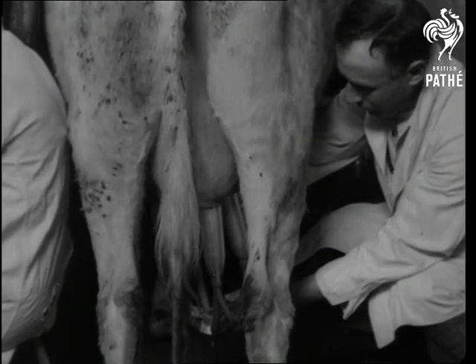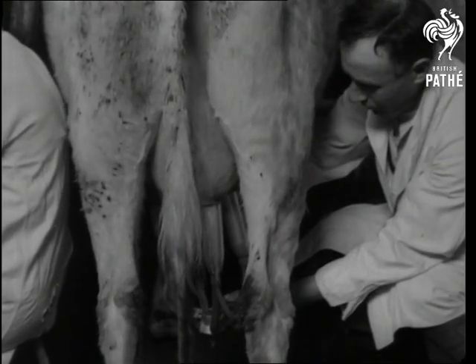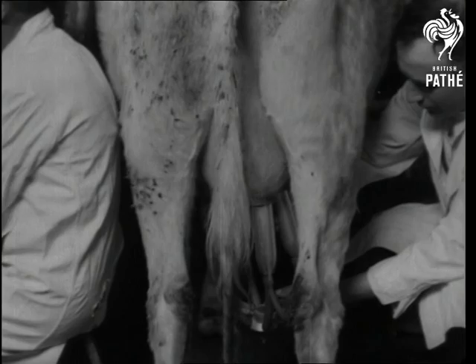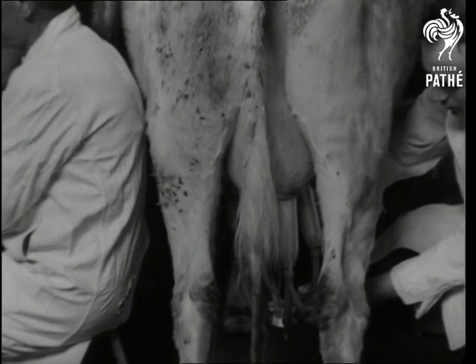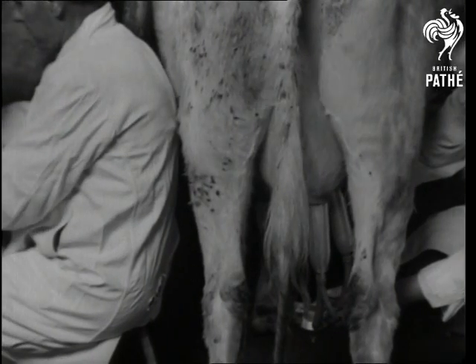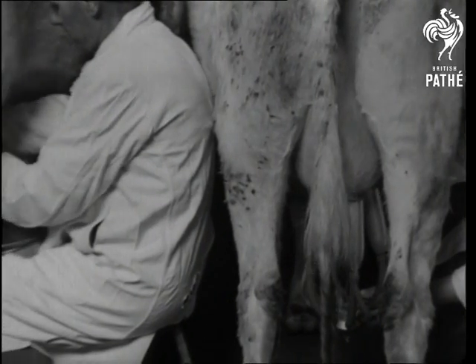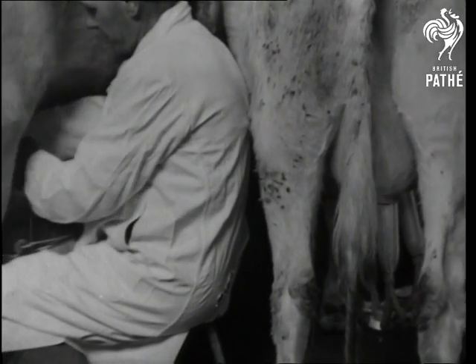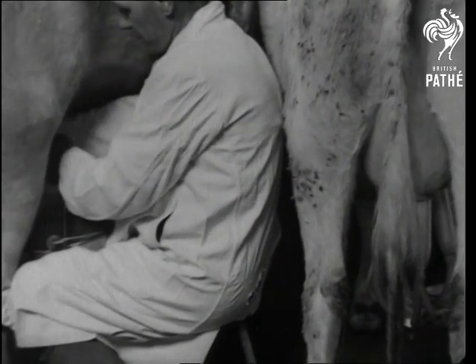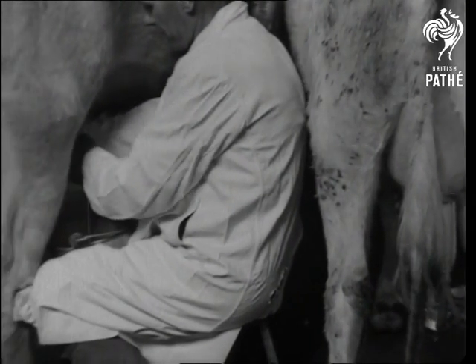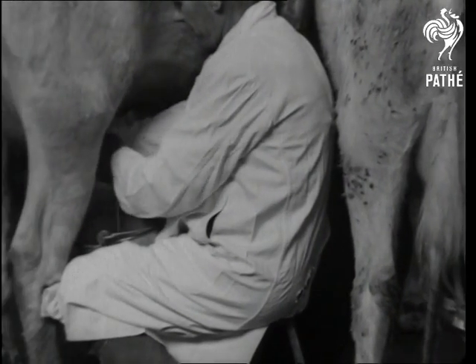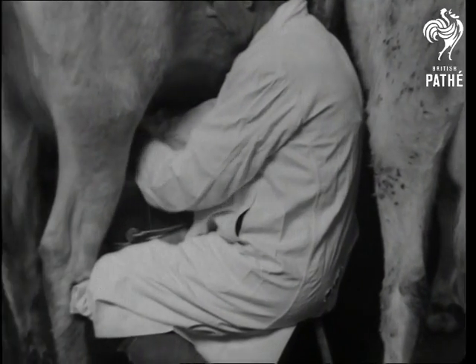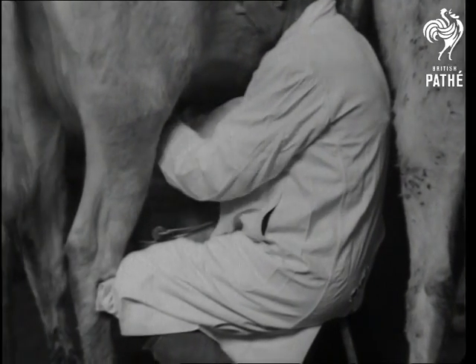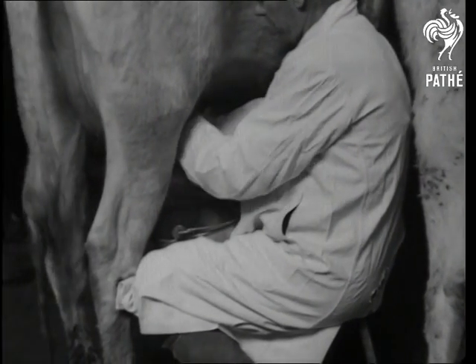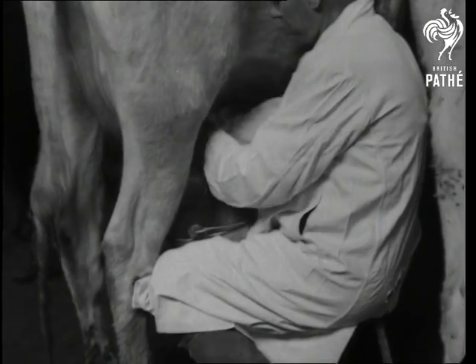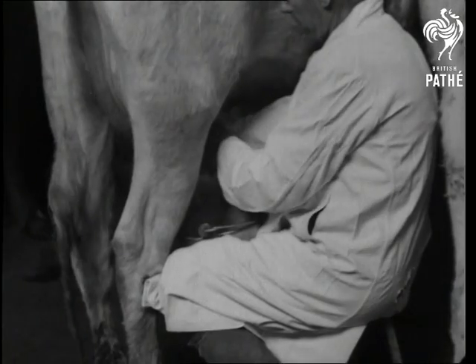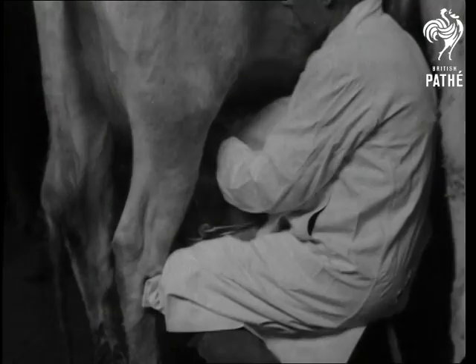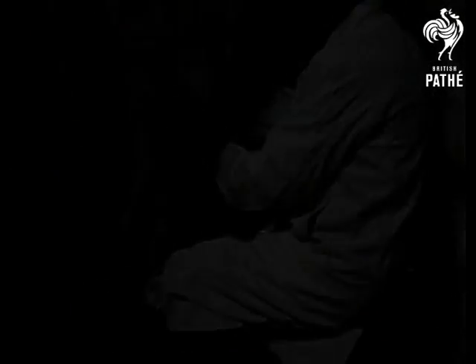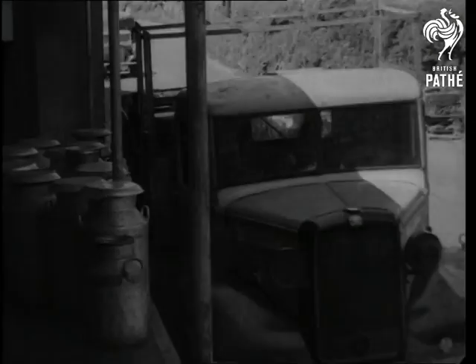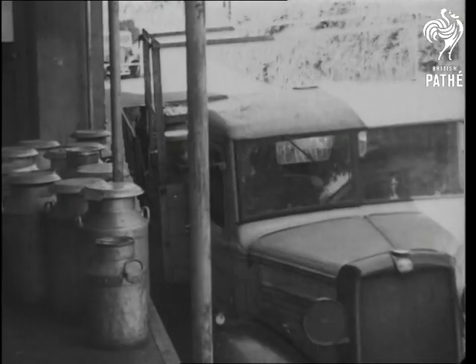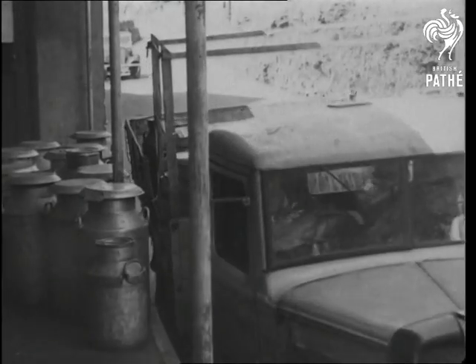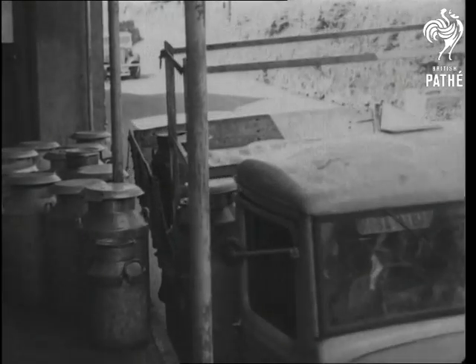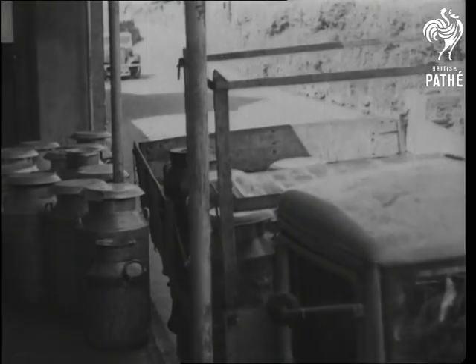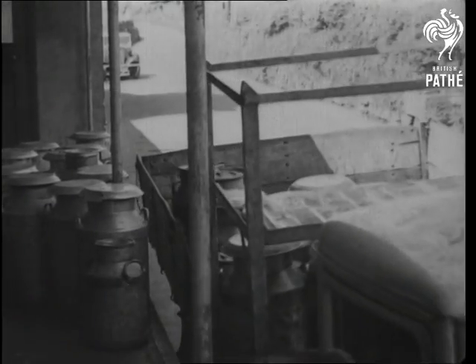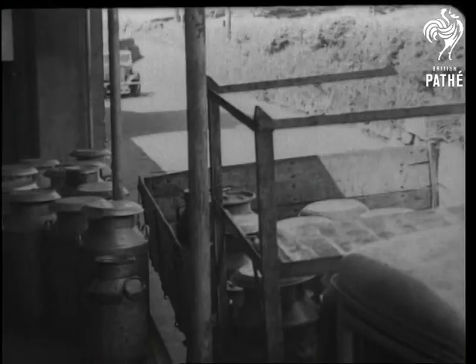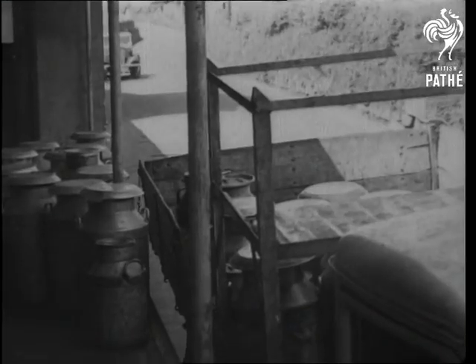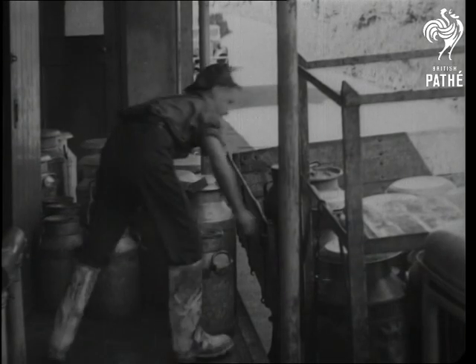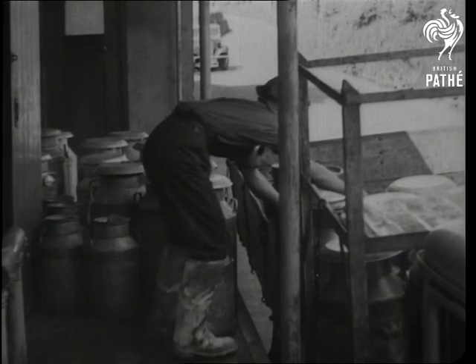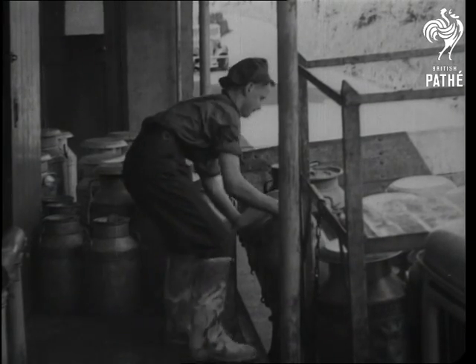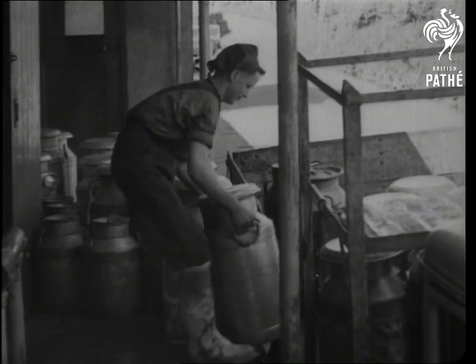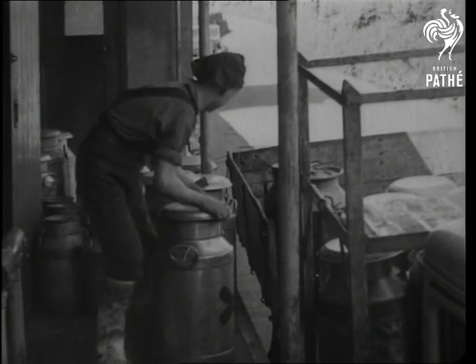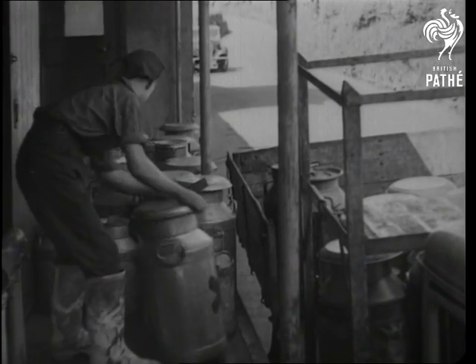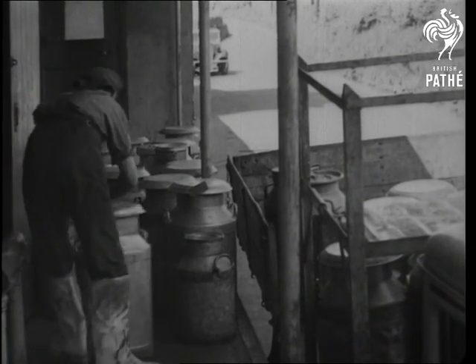Milking time in Wensleydale is a very important occasion, but not because of the milk, rich though it is. Even rich milk doesn't need a coupon. What does is a product of the milk for which this part of the country is world-famed, and its preparation gives employment to a large number of workers.